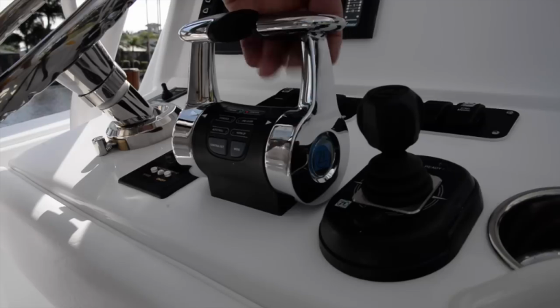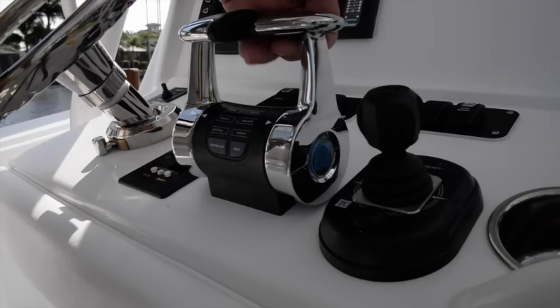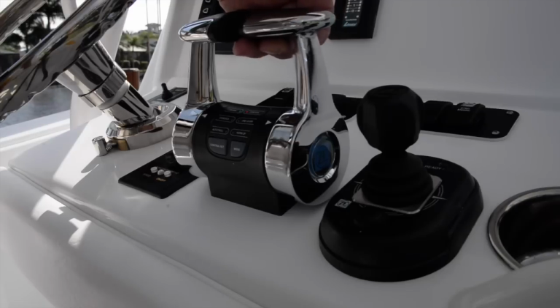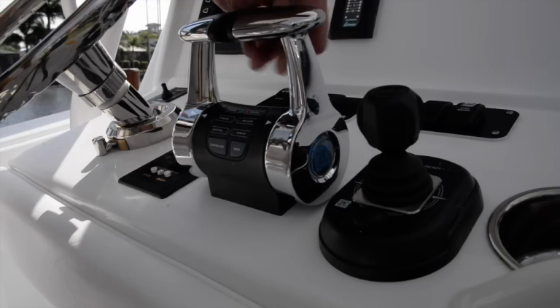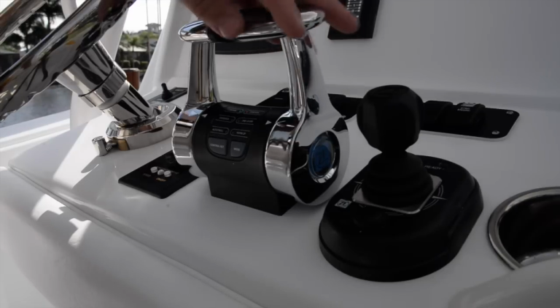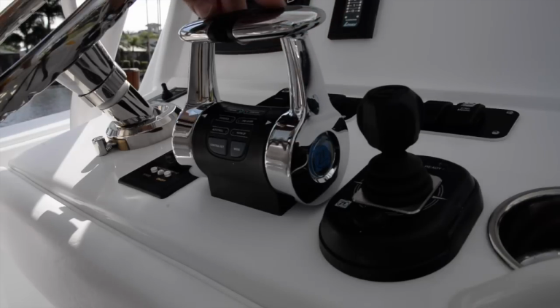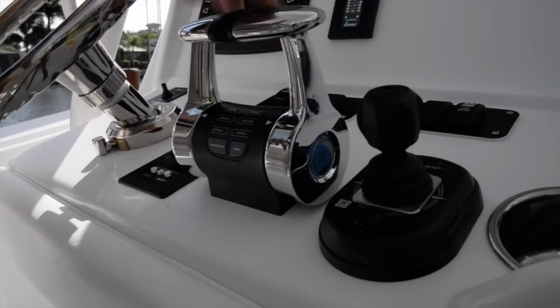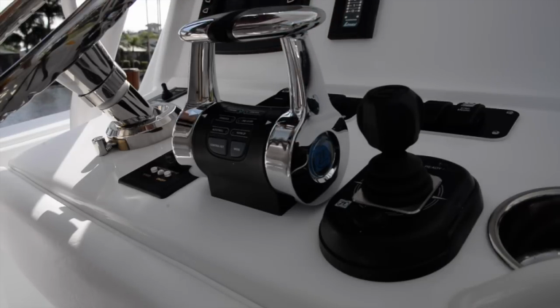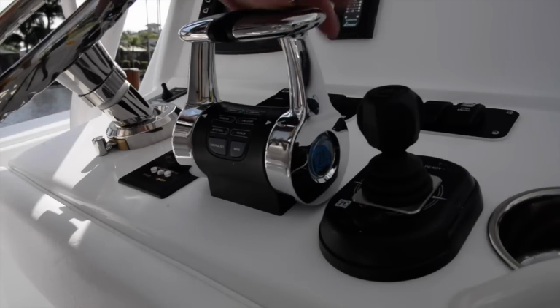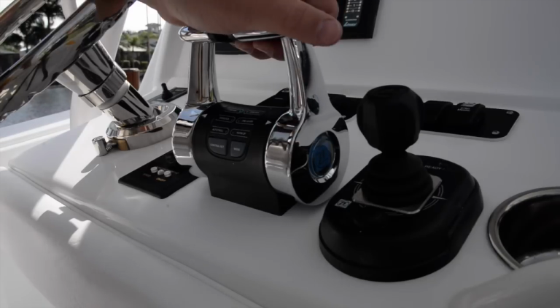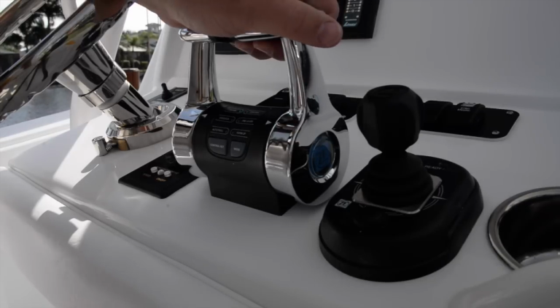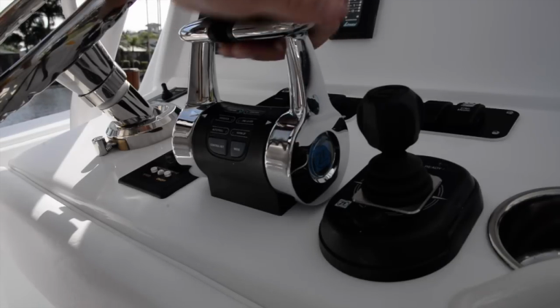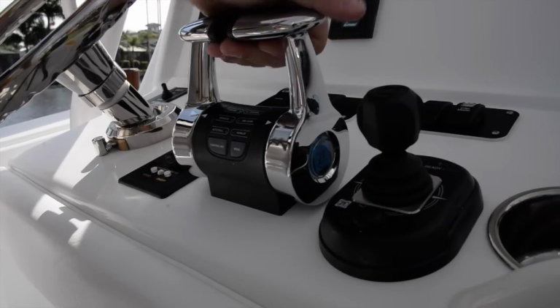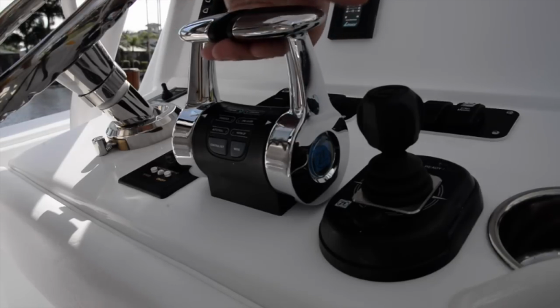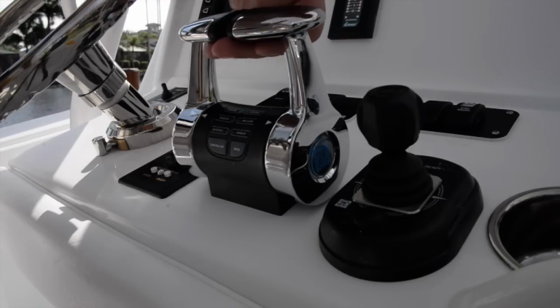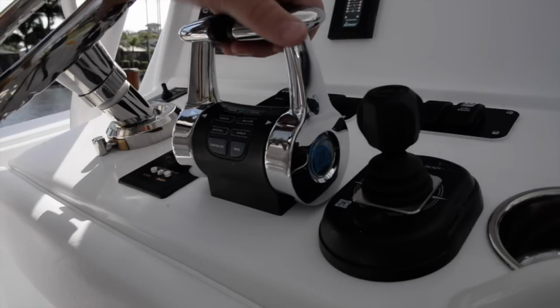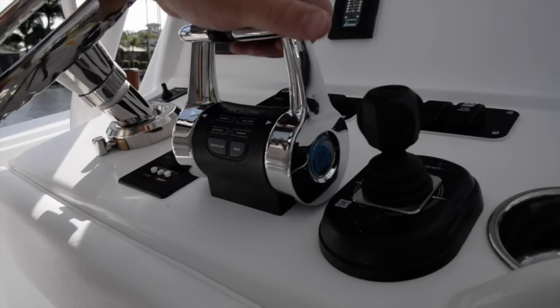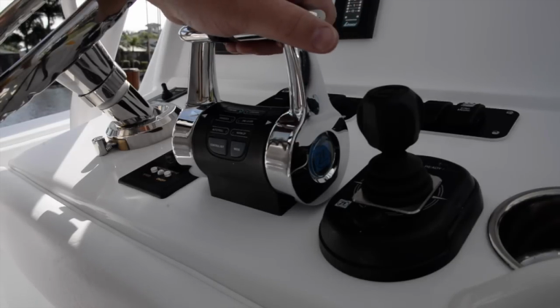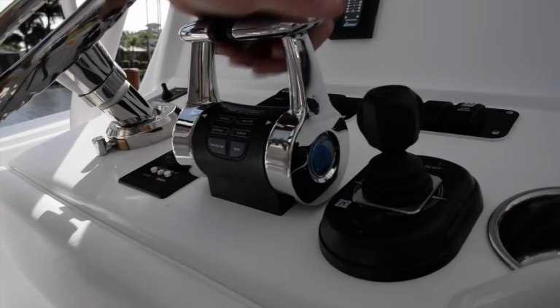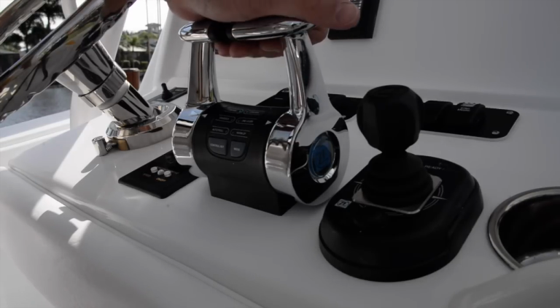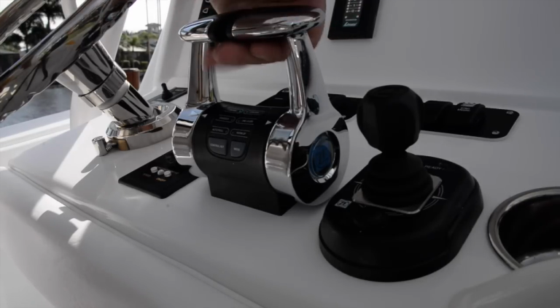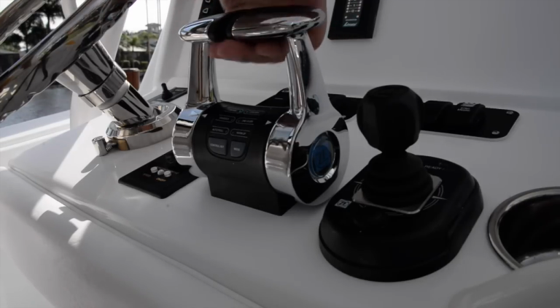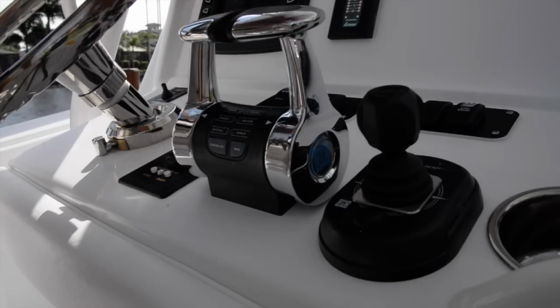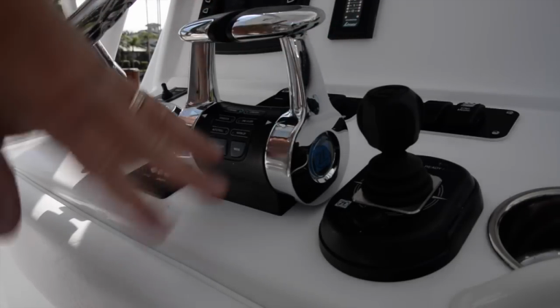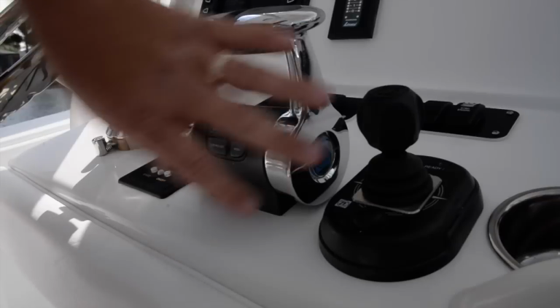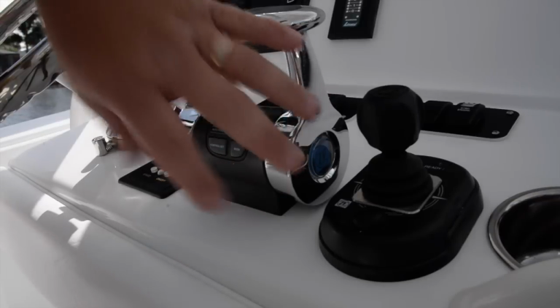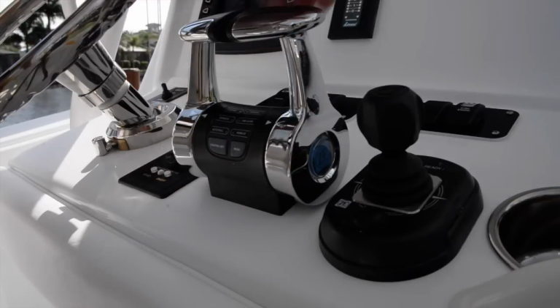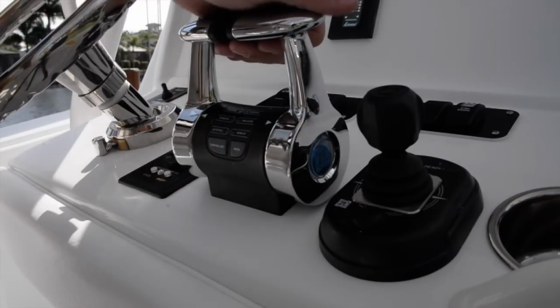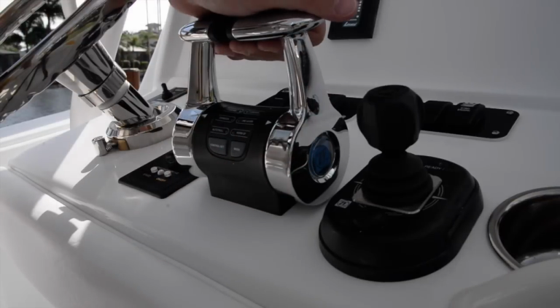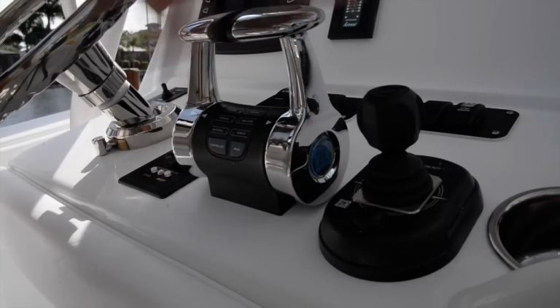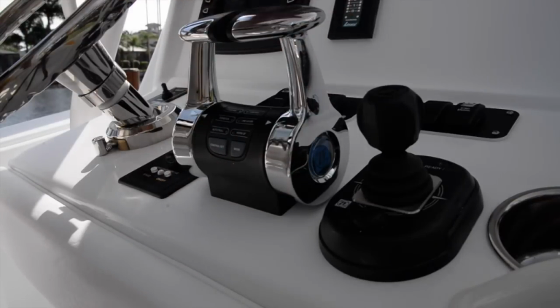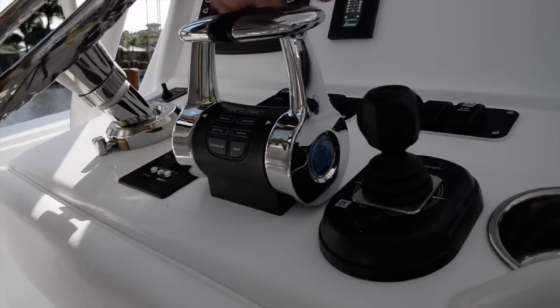That's how the controls work — pretty simple, very clean, very ergonomic. They're really nice underway, a nice little size, and they don't take up a lot of room on the dash.